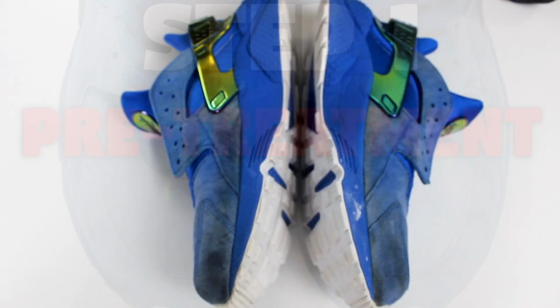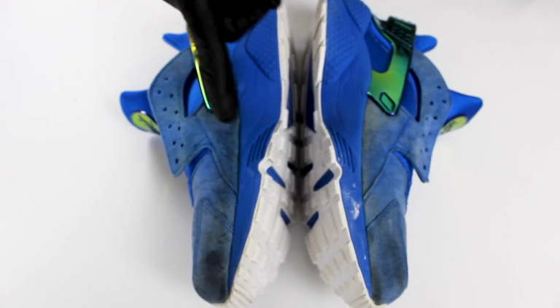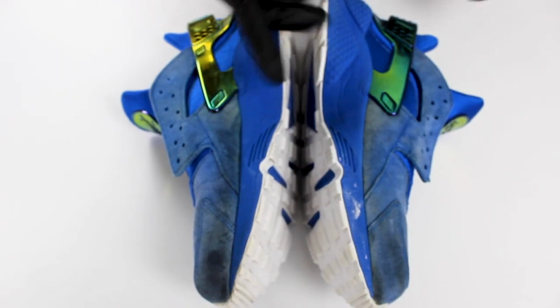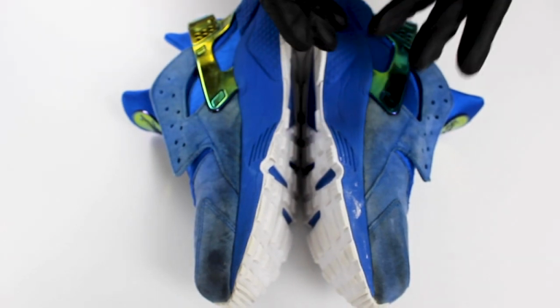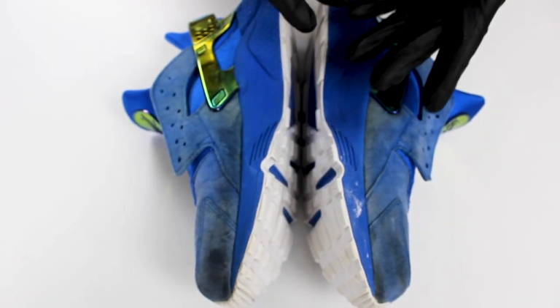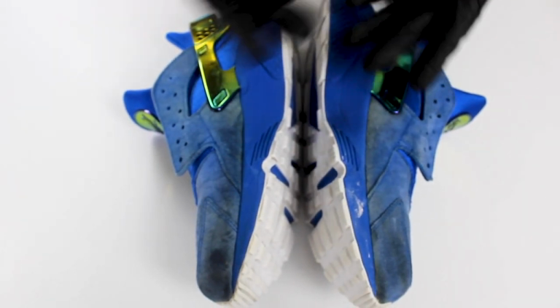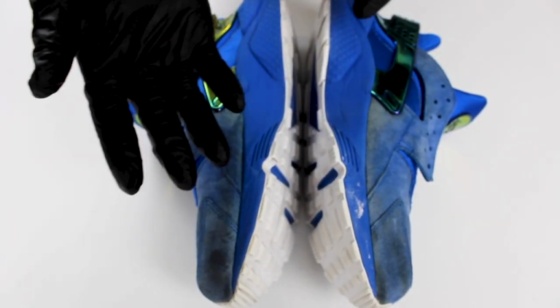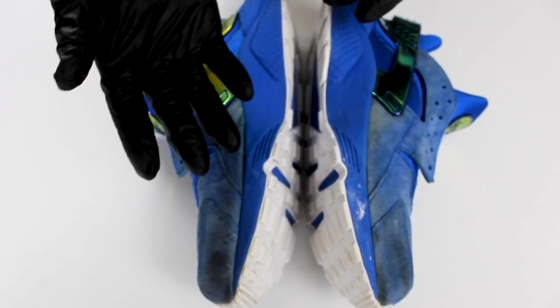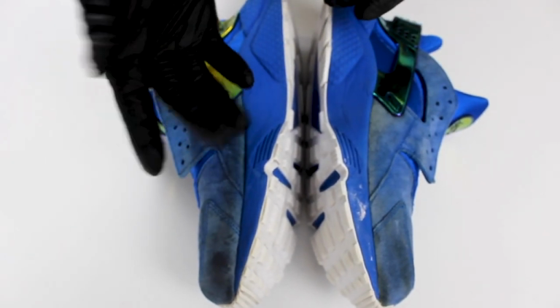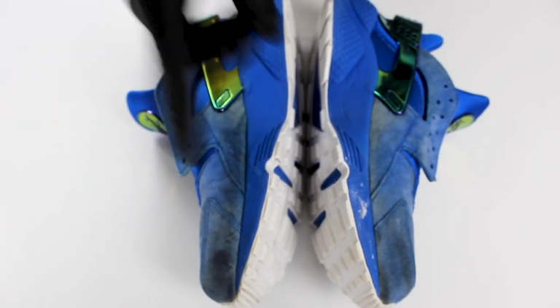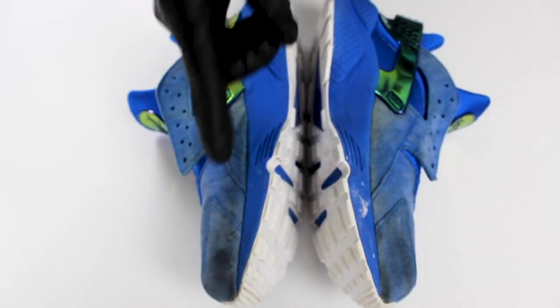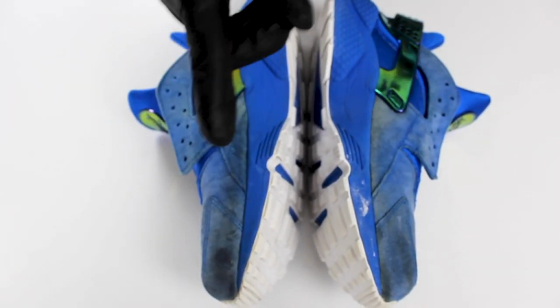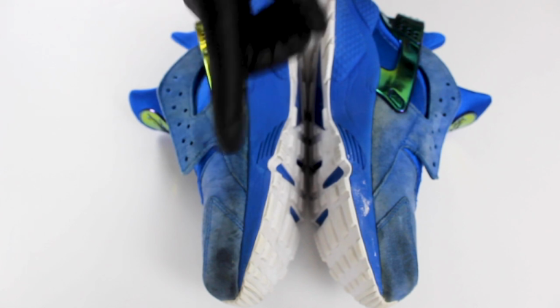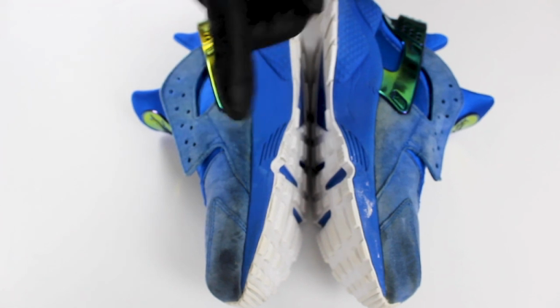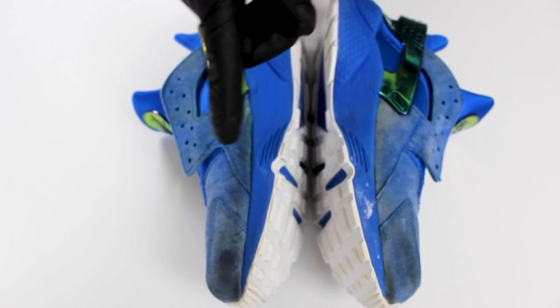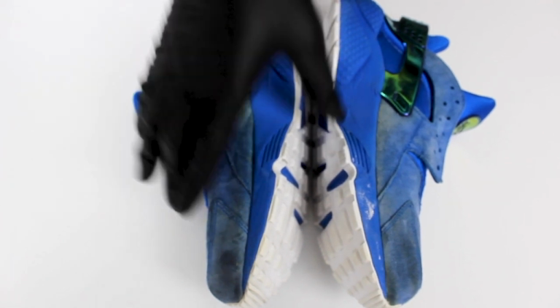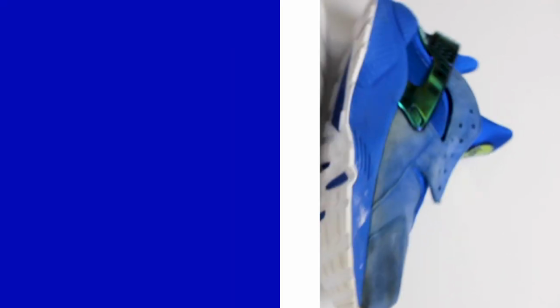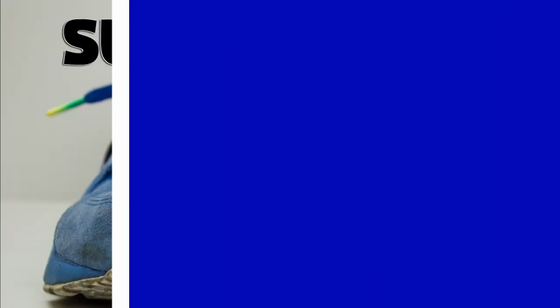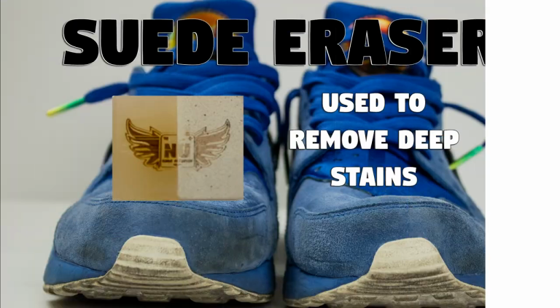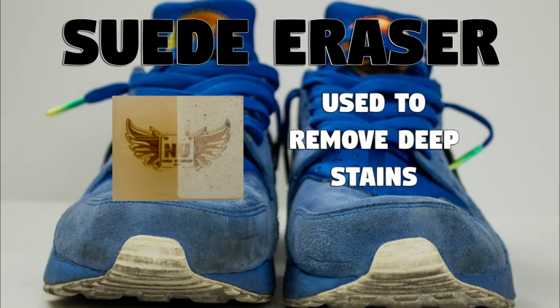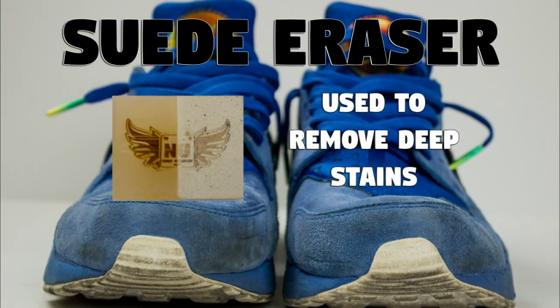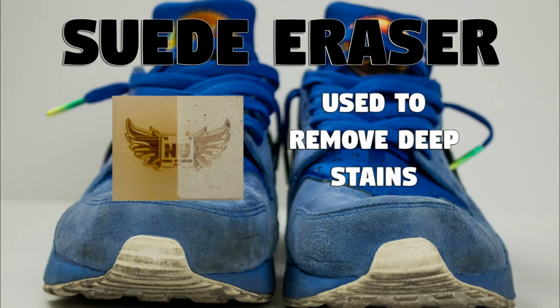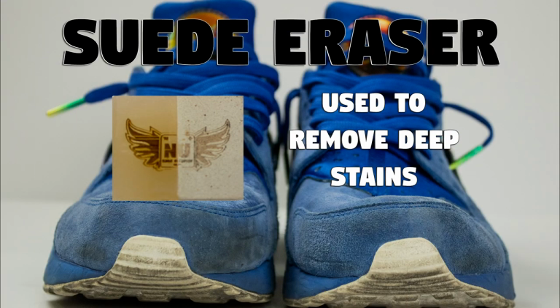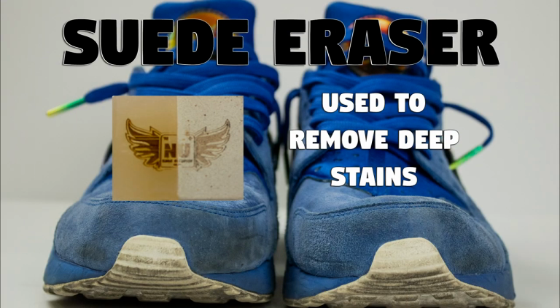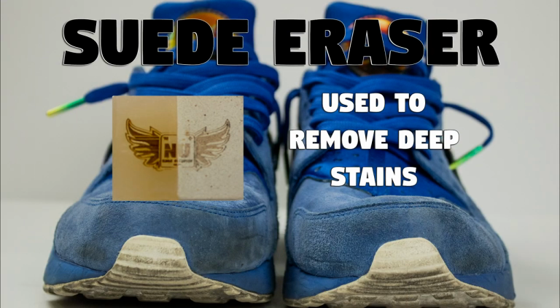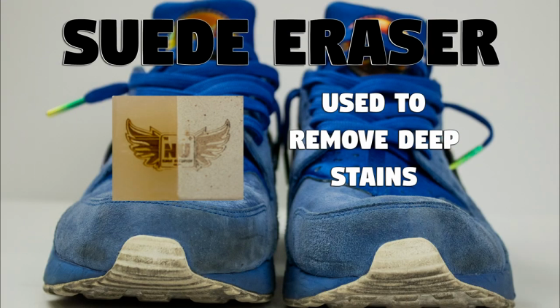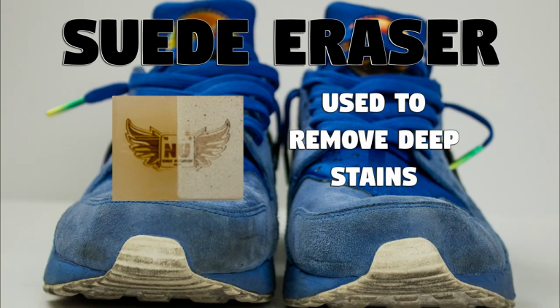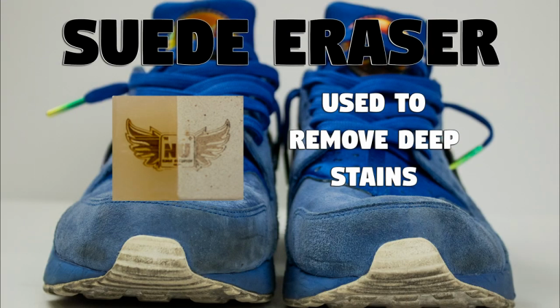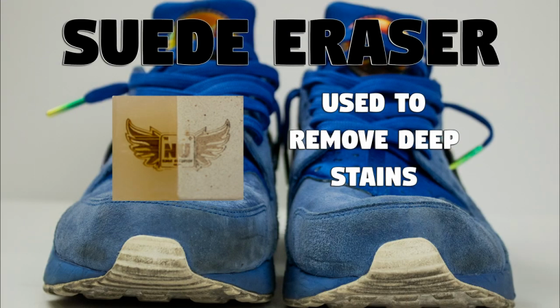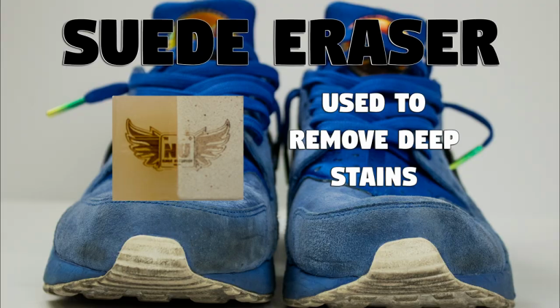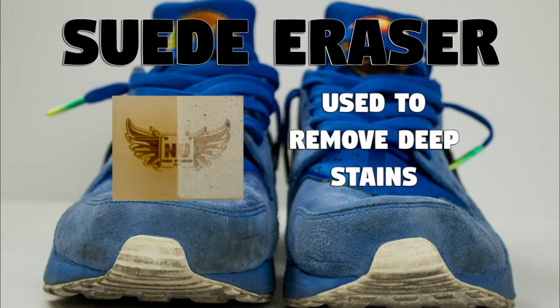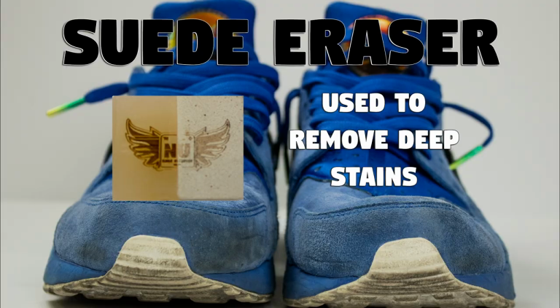What should we choose? Left? Right? Let's go with this one. There's an order of operations to everything we do. The bottom soles were cleaned prior to this video.